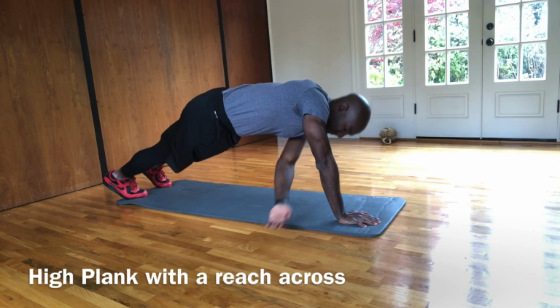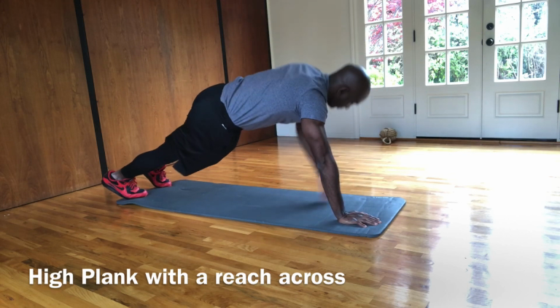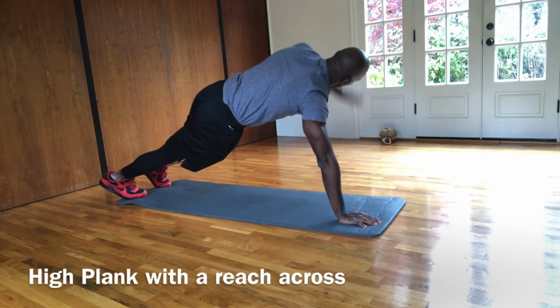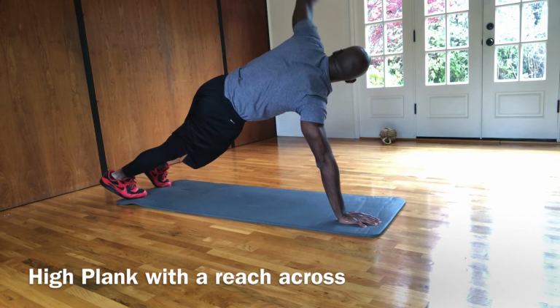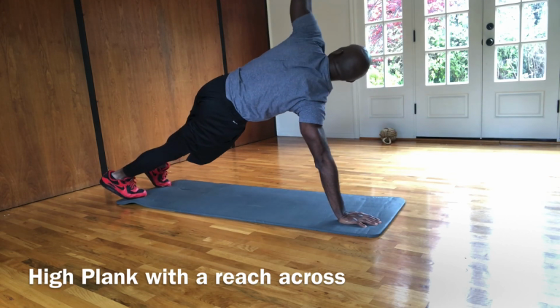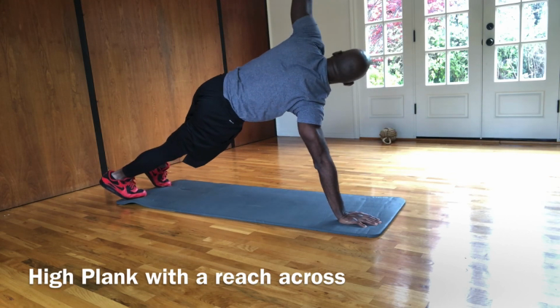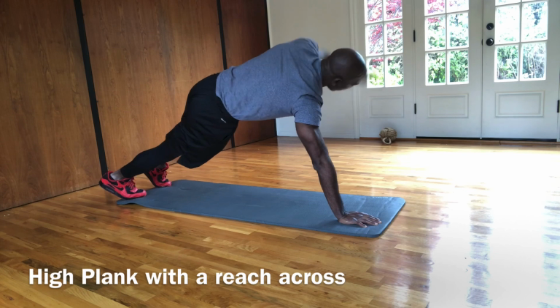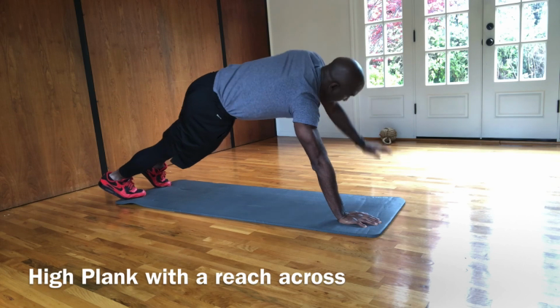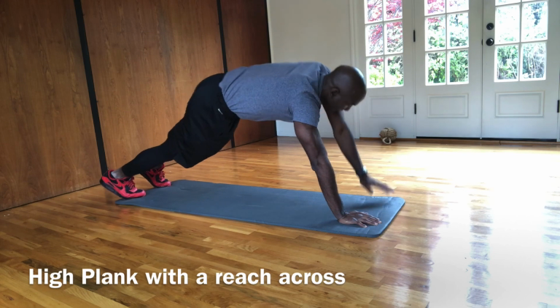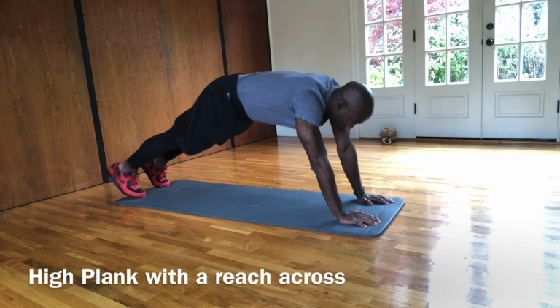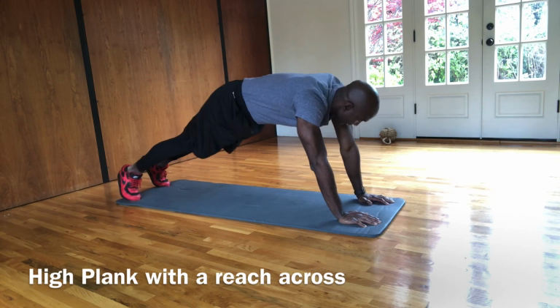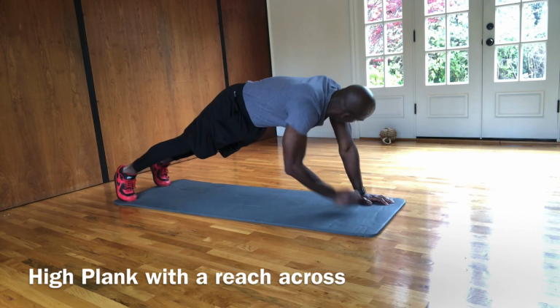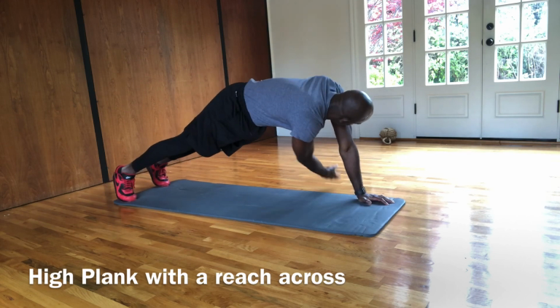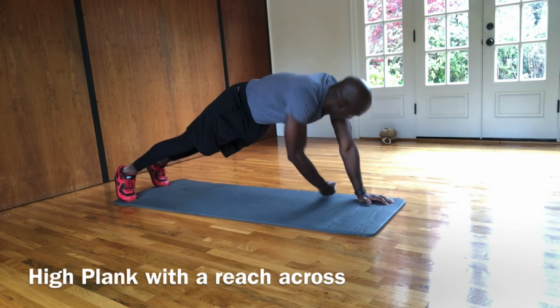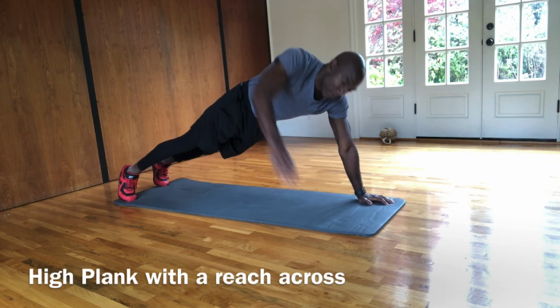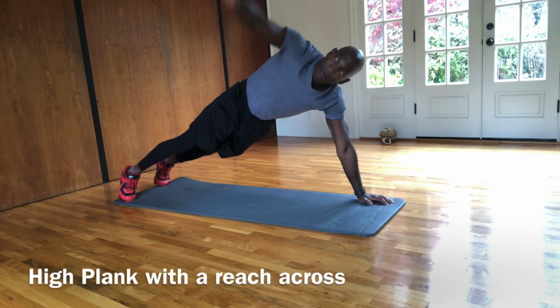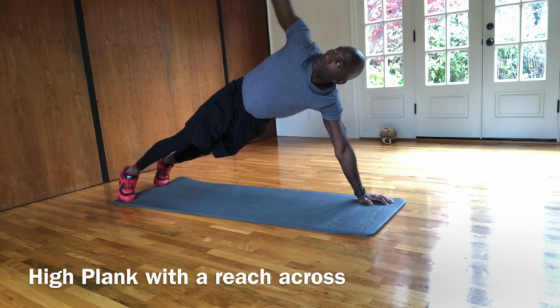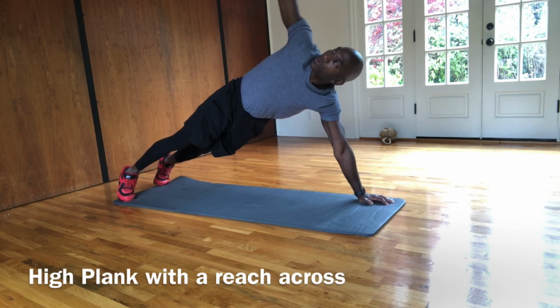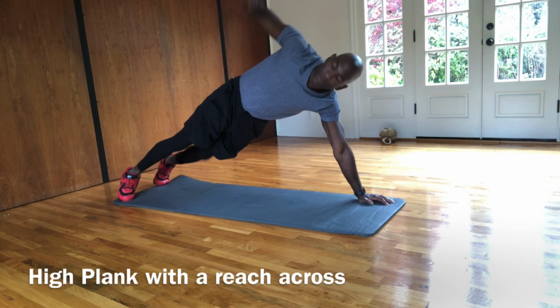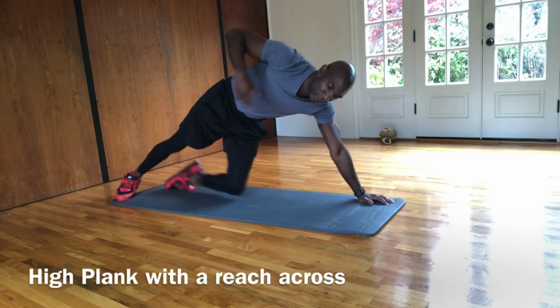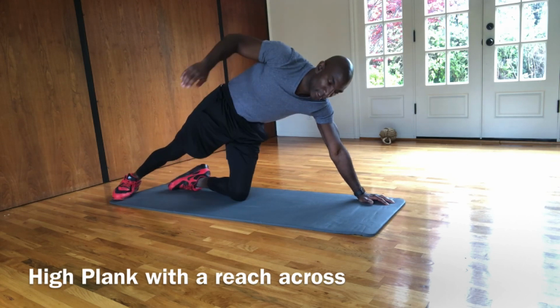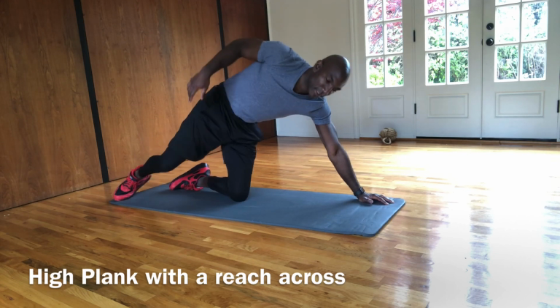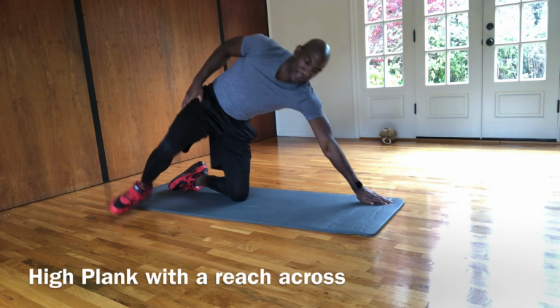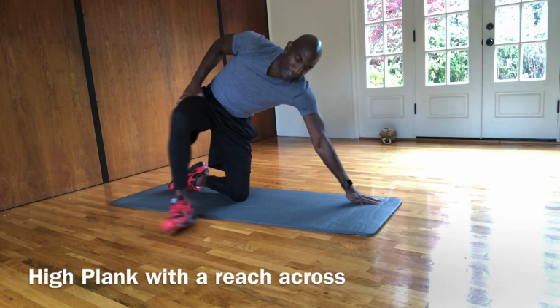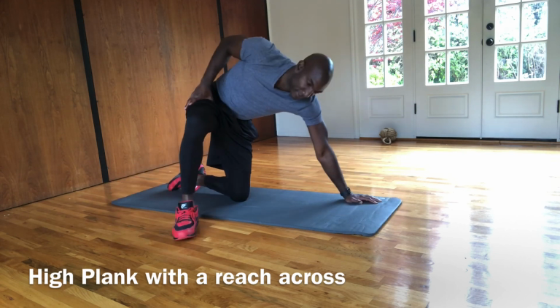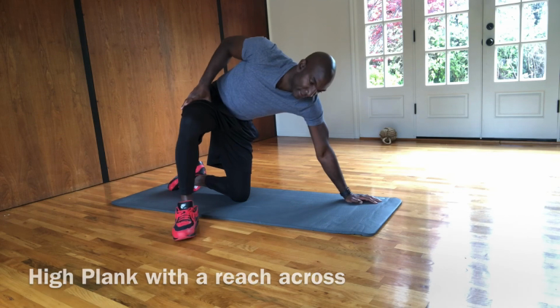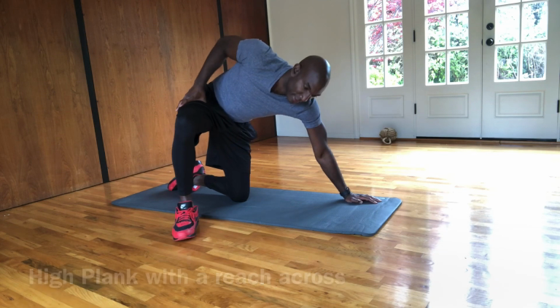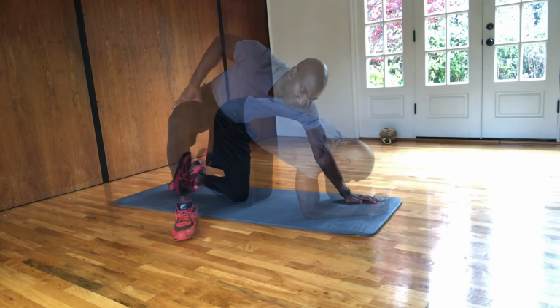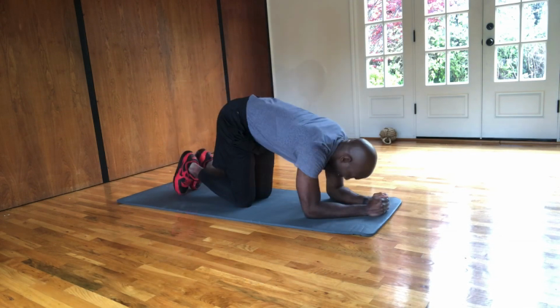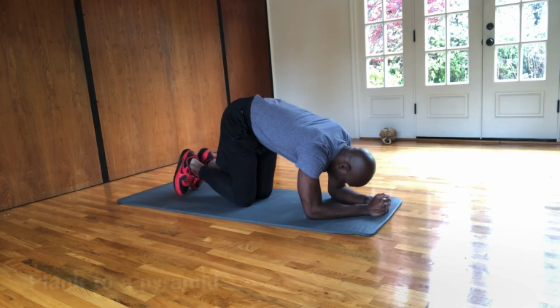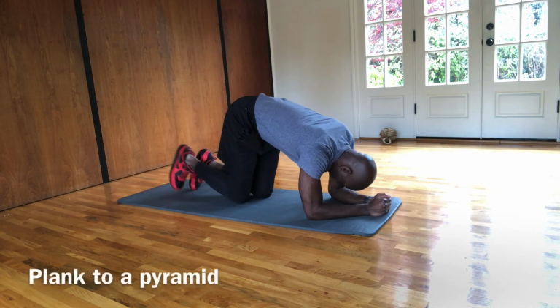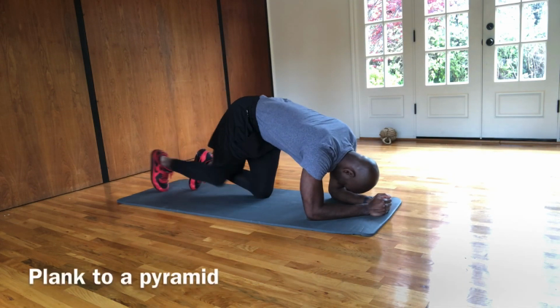Come on, a couple more. That's burning, I know. But we got to keep going. Let's go.